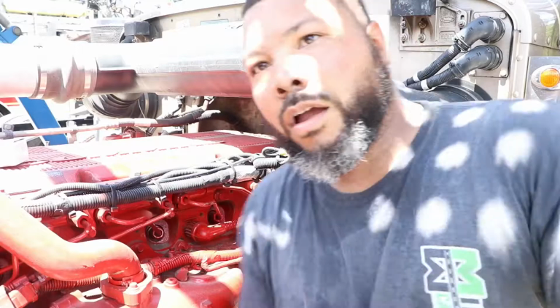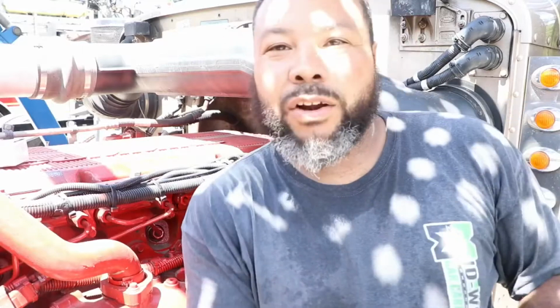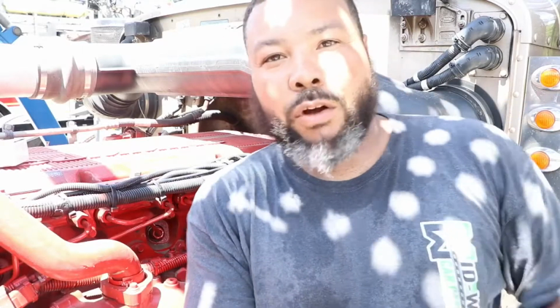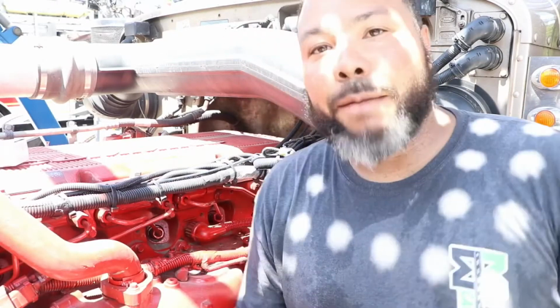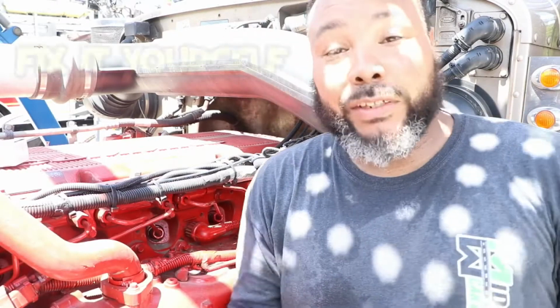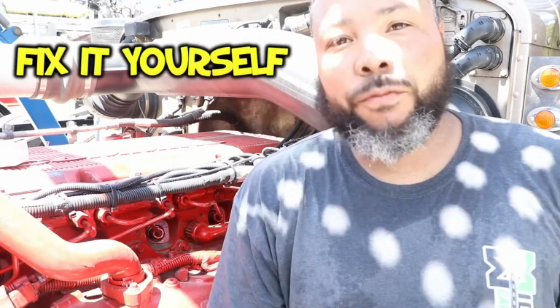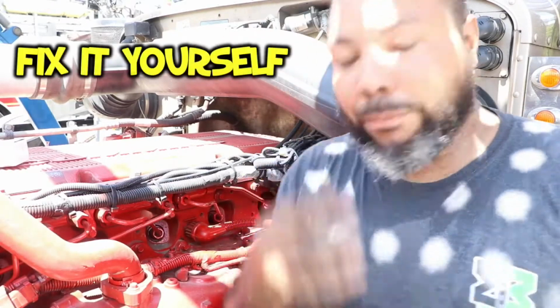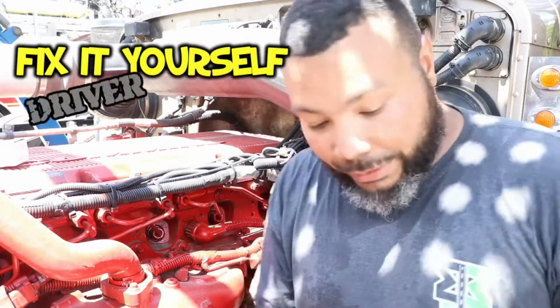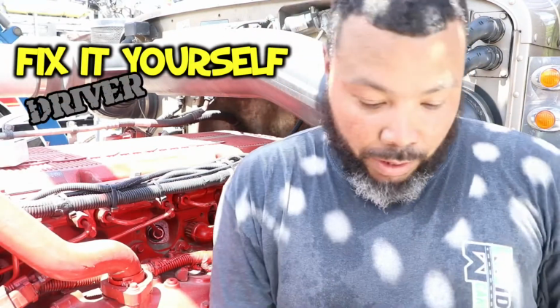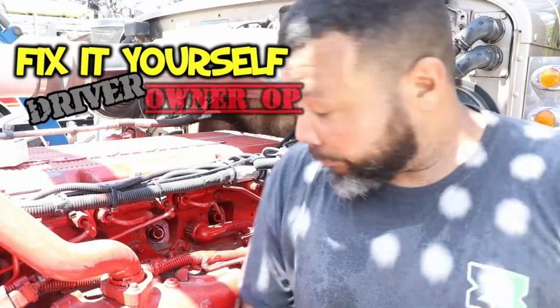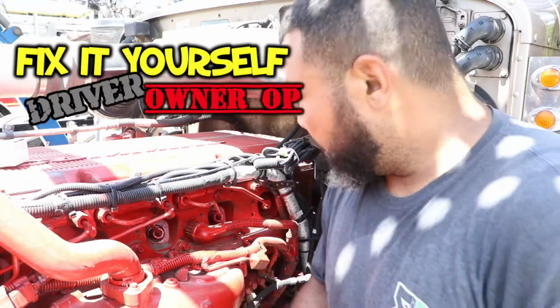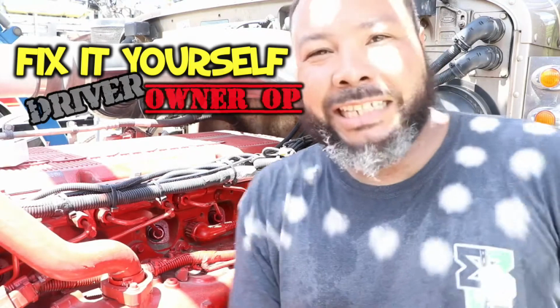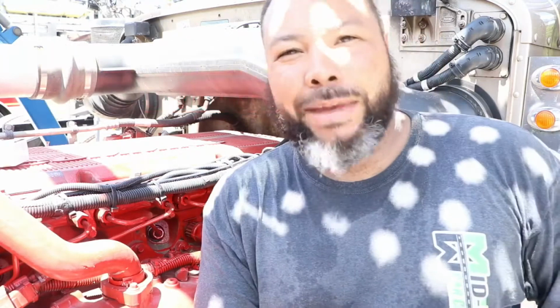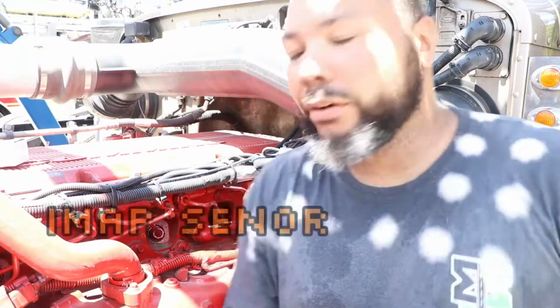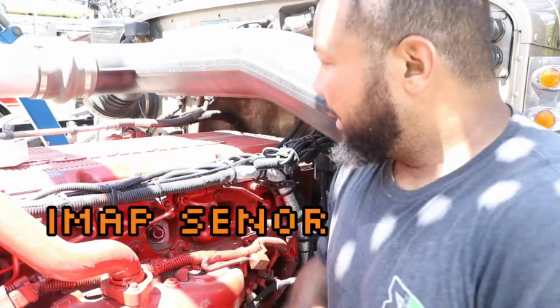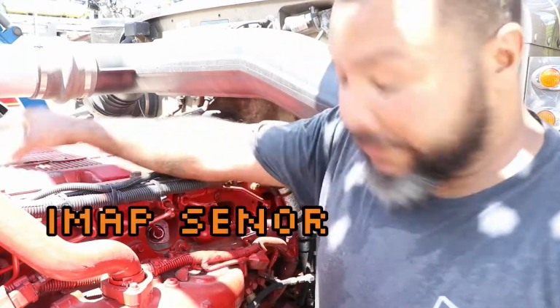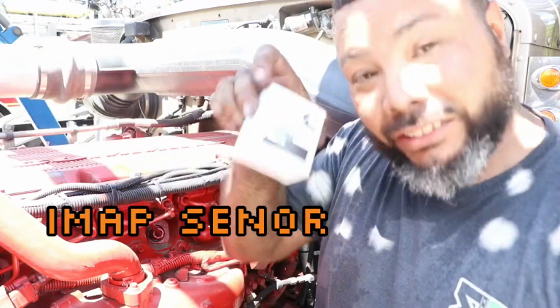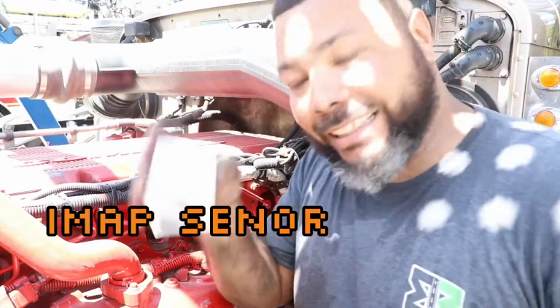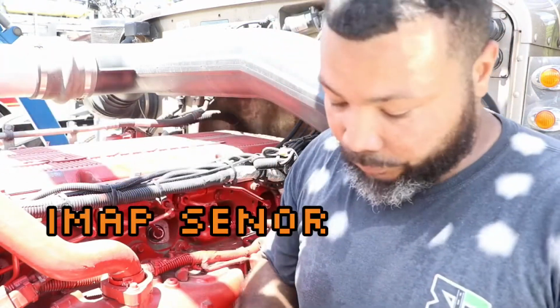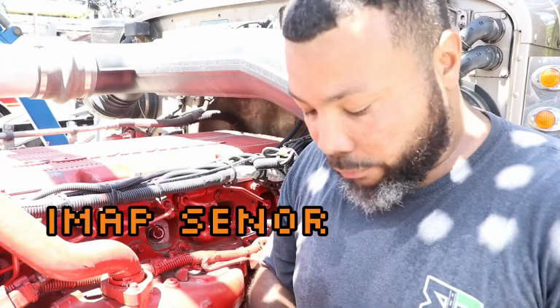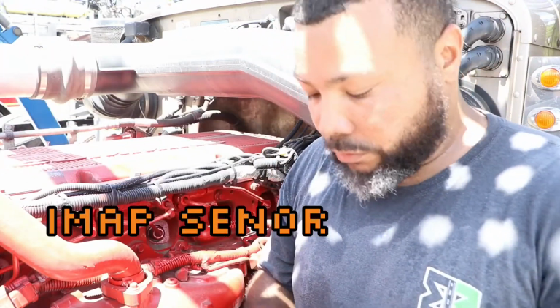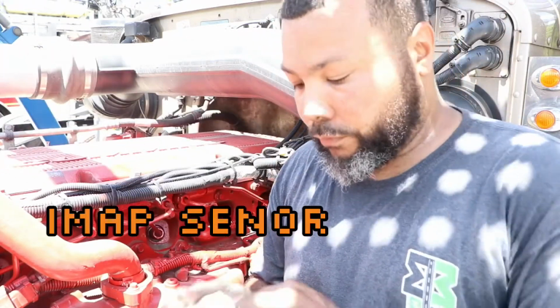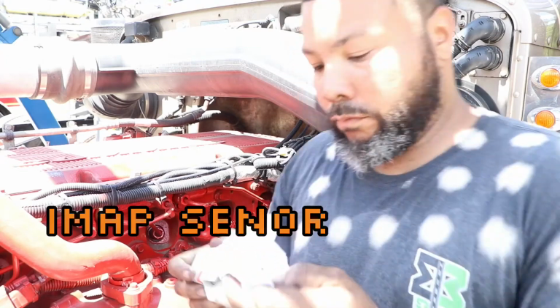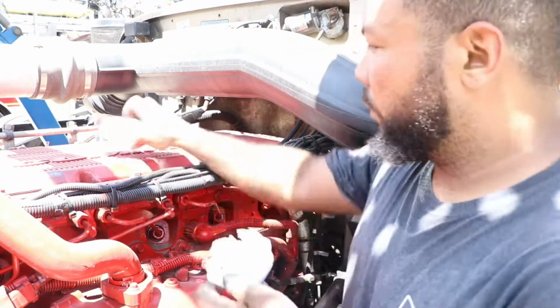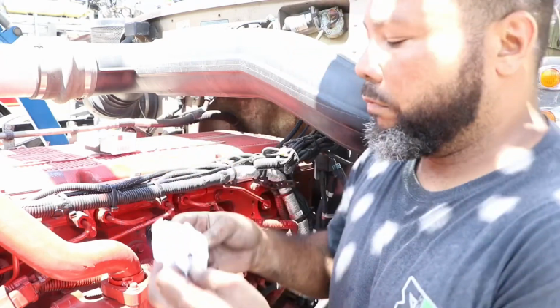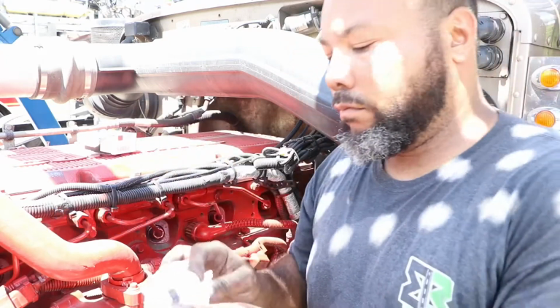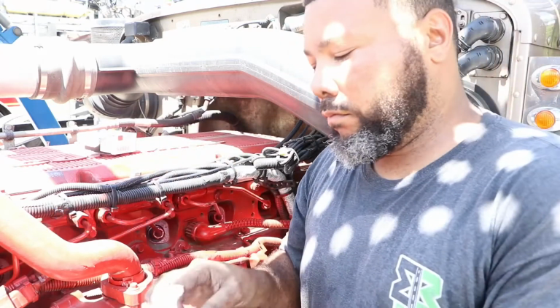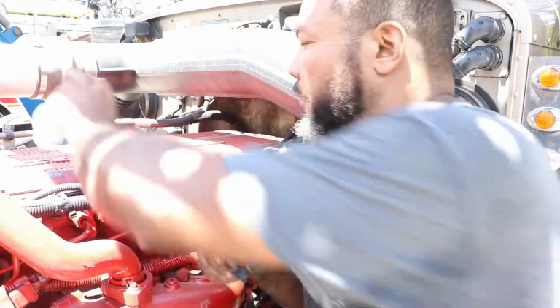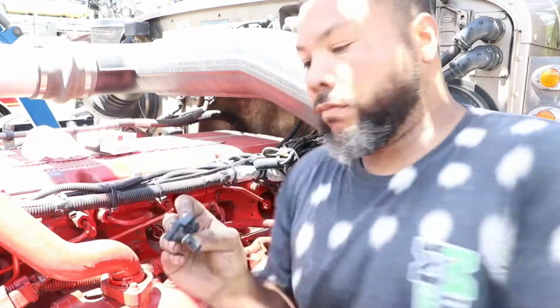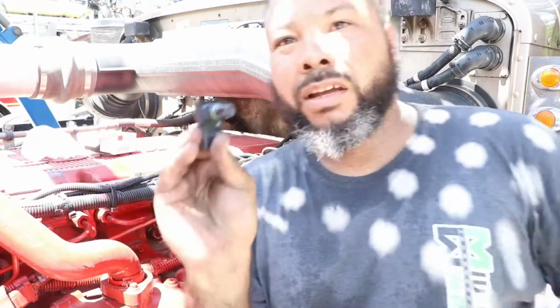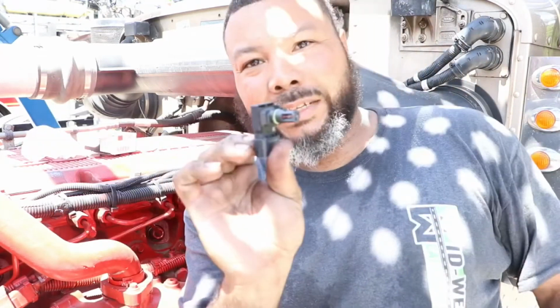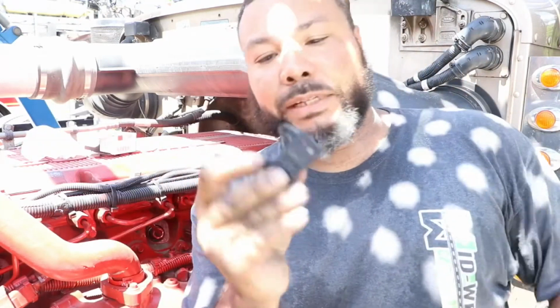Welcome to another episode of Fix It Yourself Big Buck TV. Today we're changing the iMAX sensor. The iMAX sensor looks something like this.